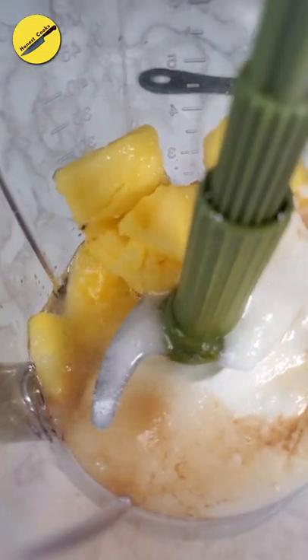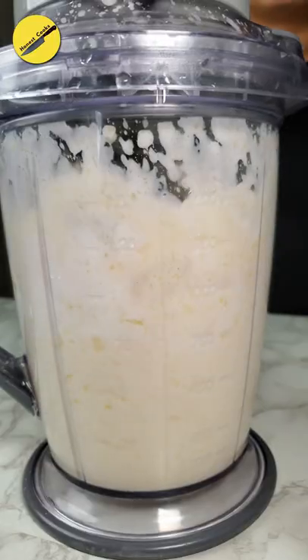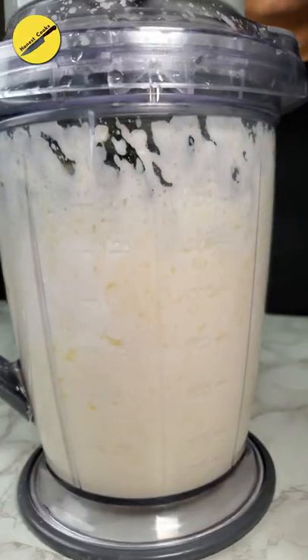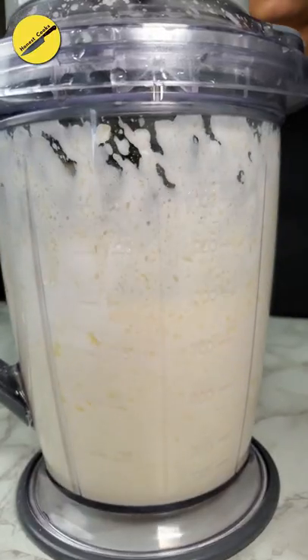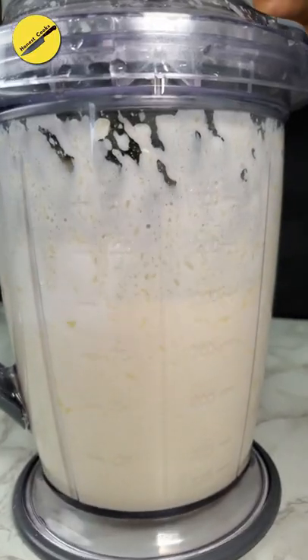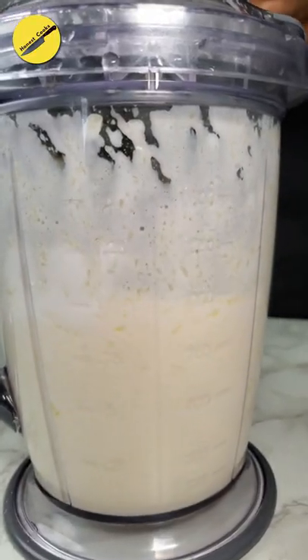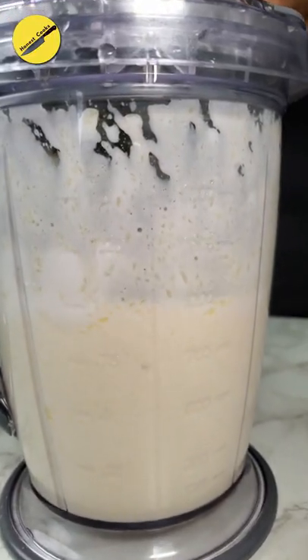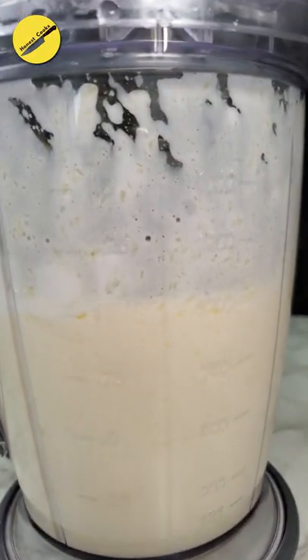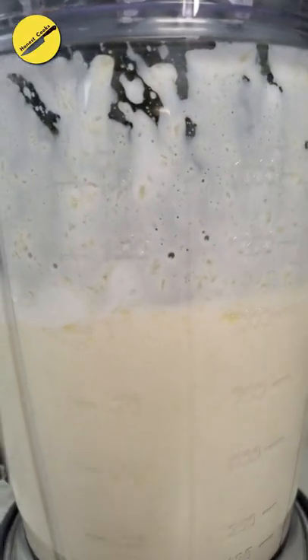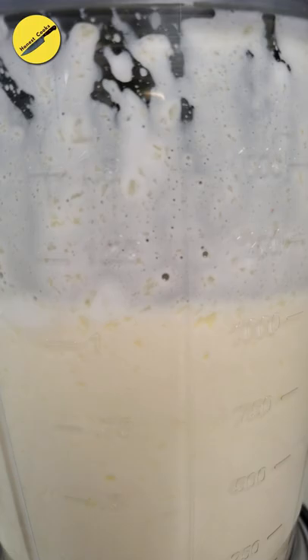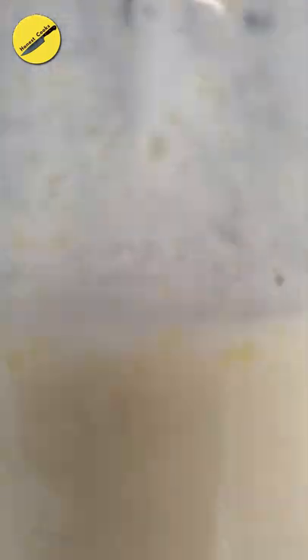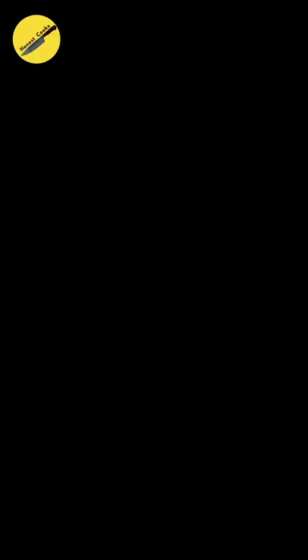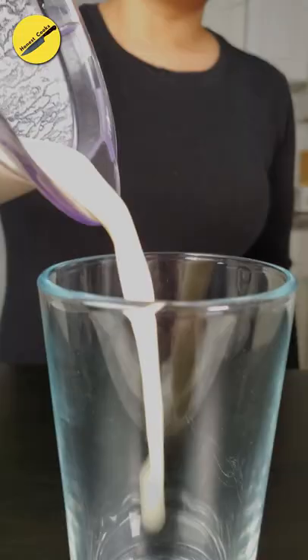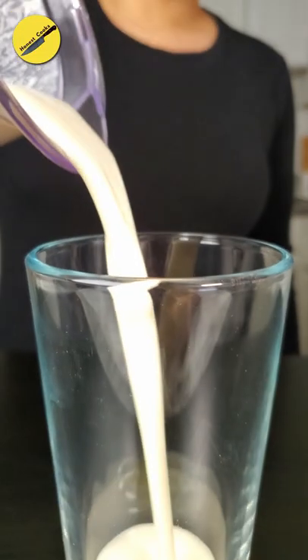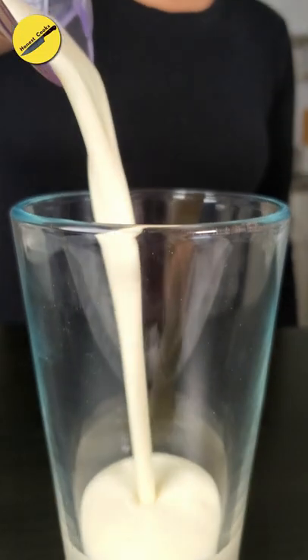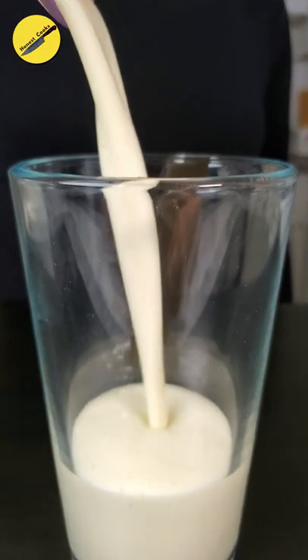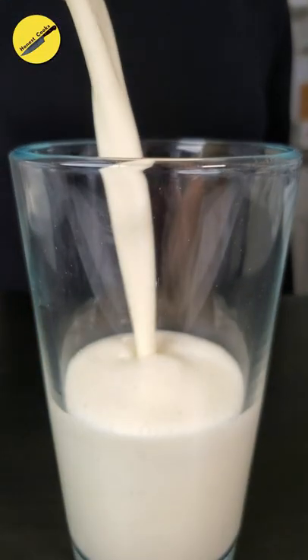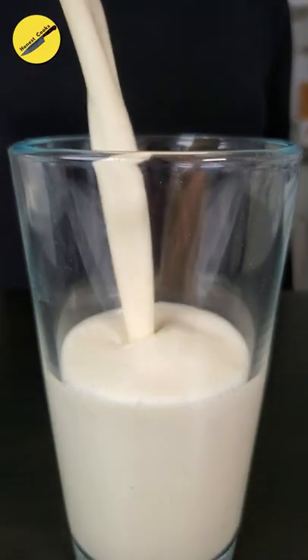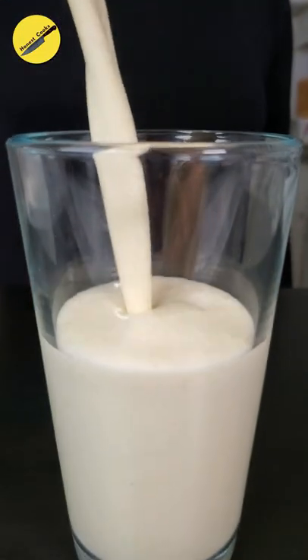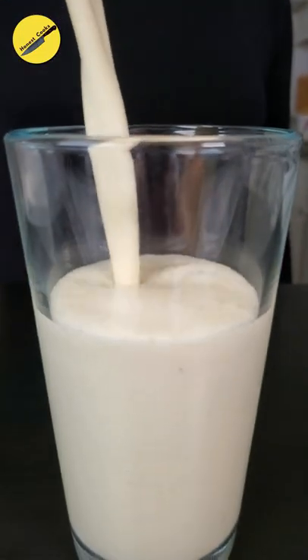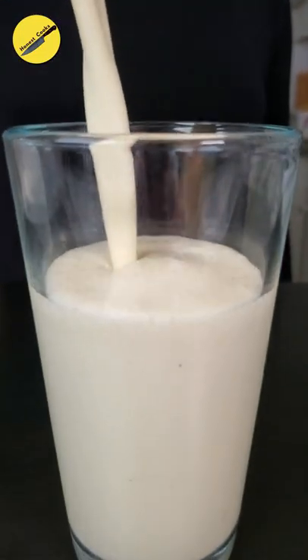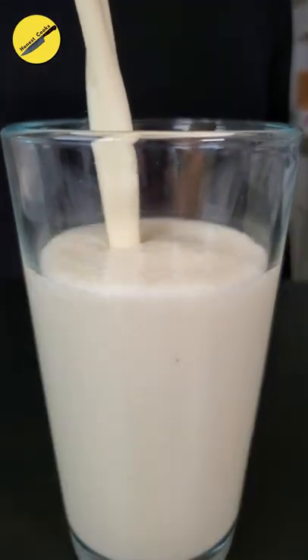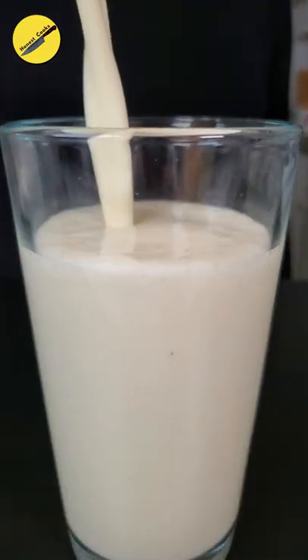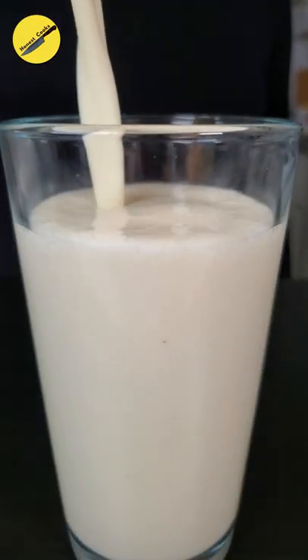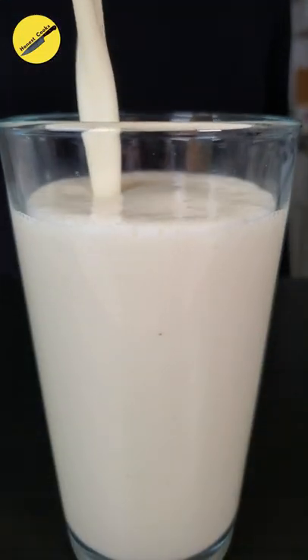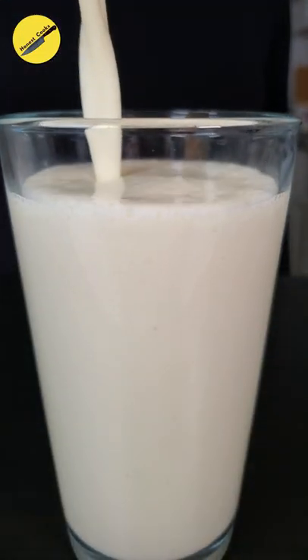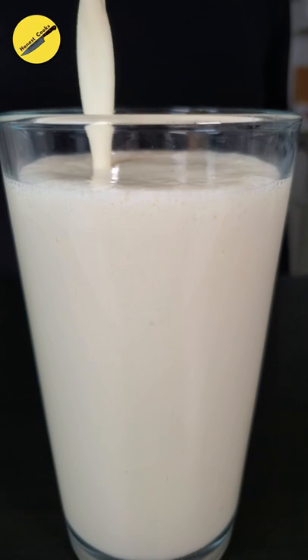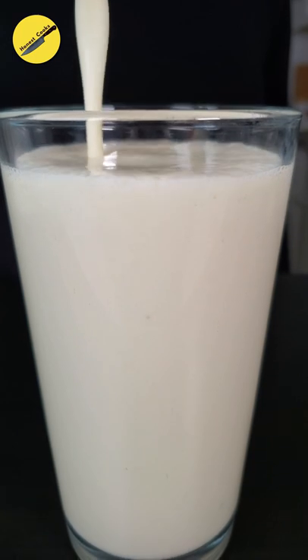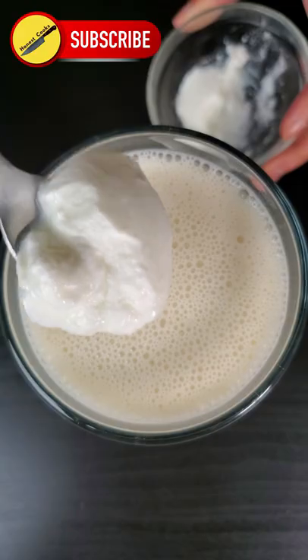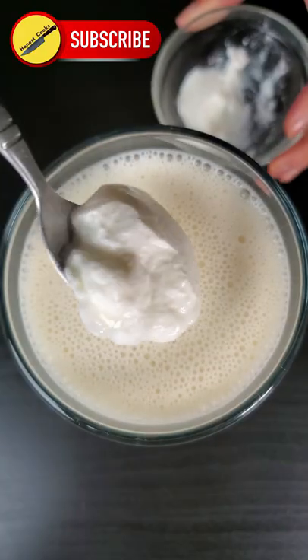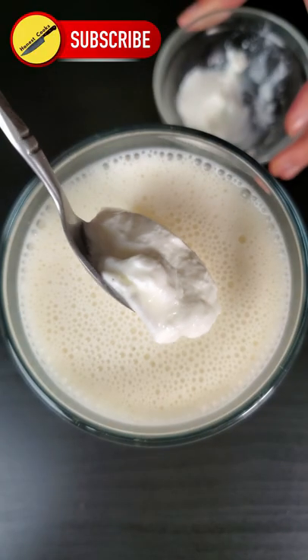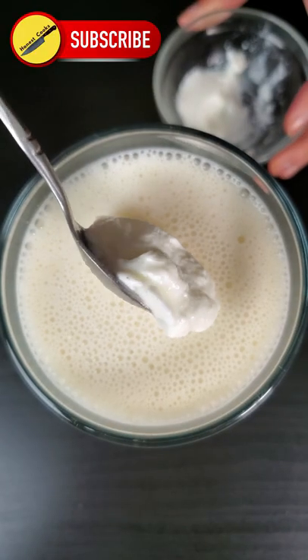Blend until smooth, because it's a smoothie. Pour into a glass, because drinking from the blending jar is very uncomfortable. Head over to my blog to learn how to dehydrate pineapple.